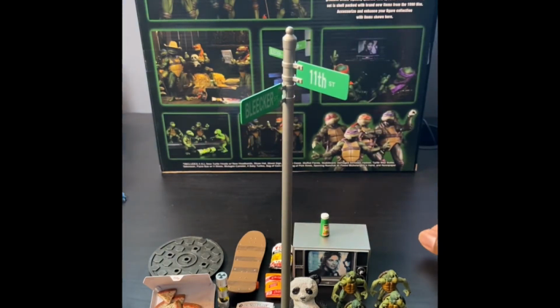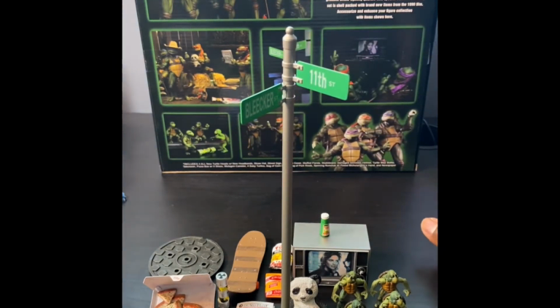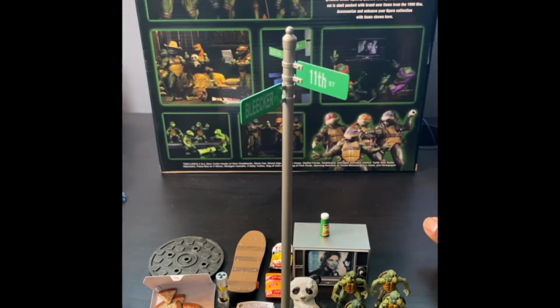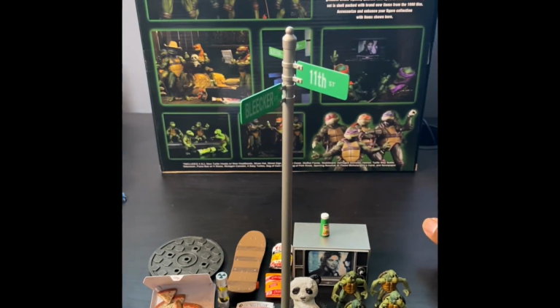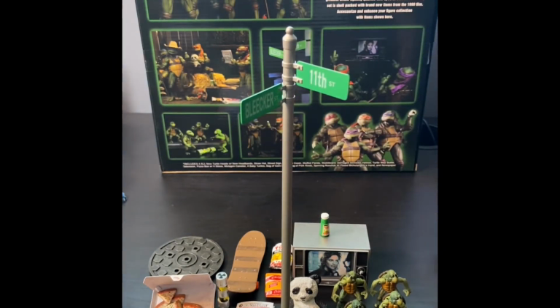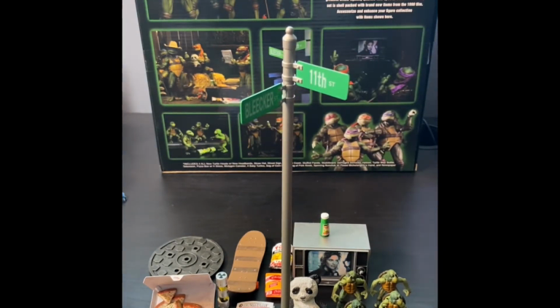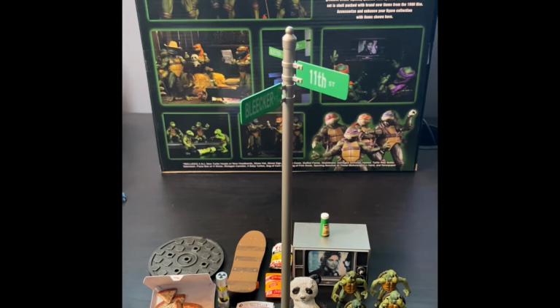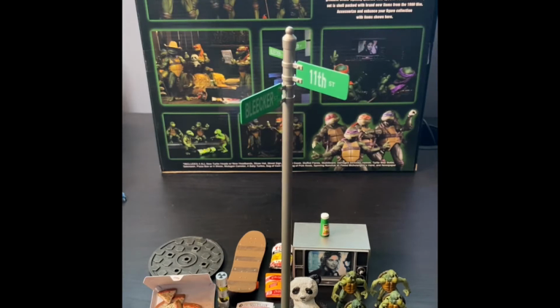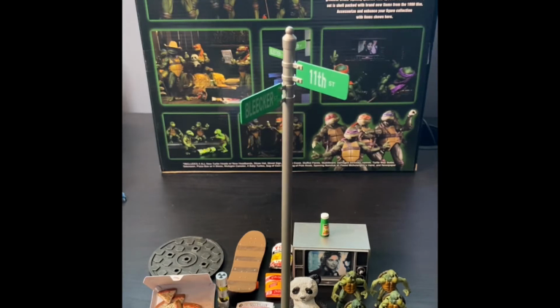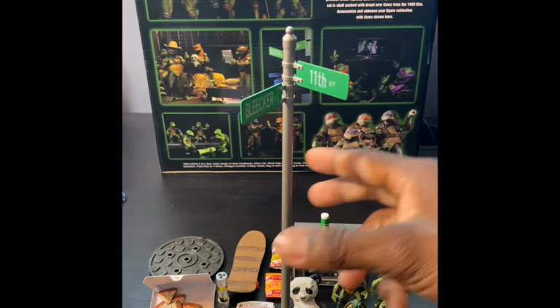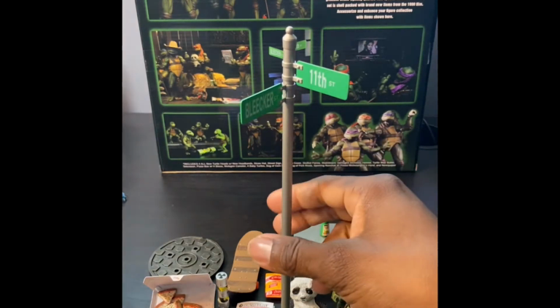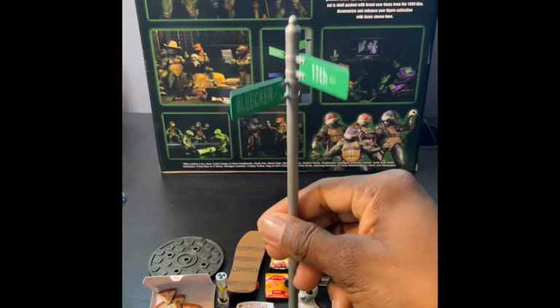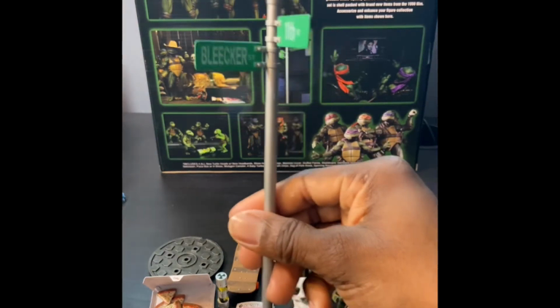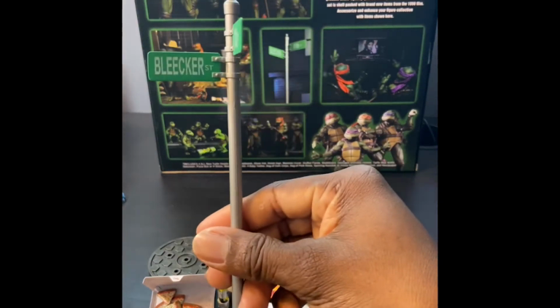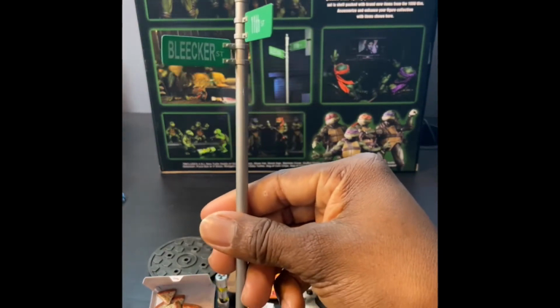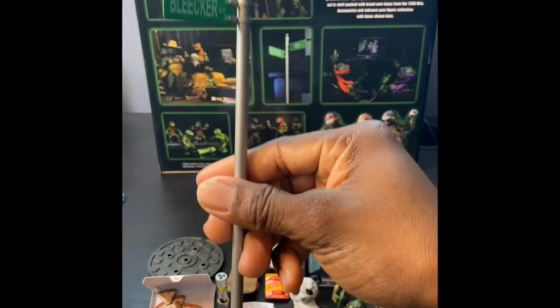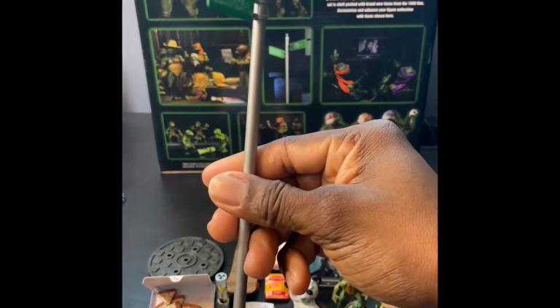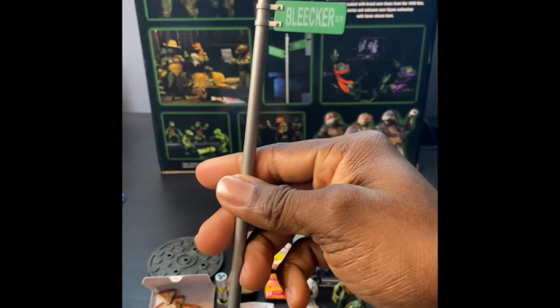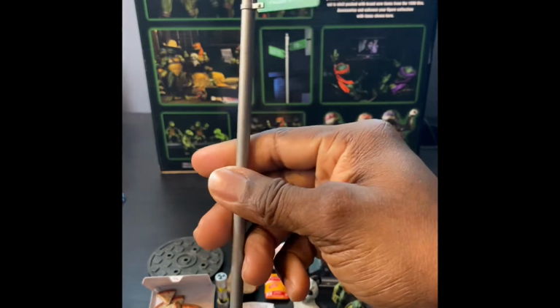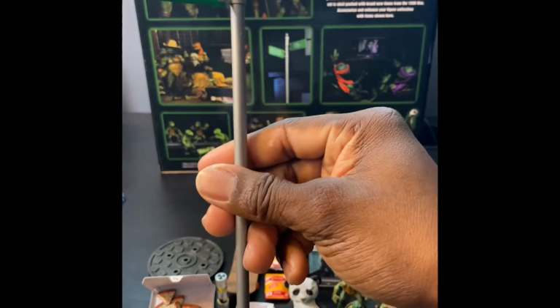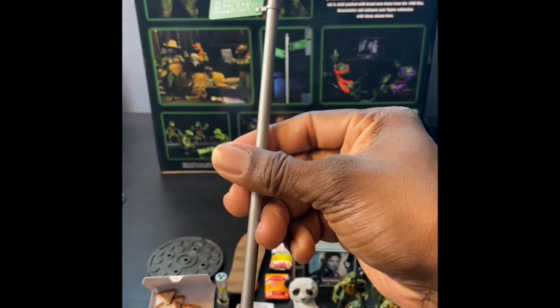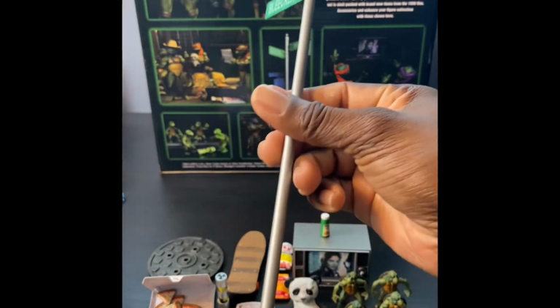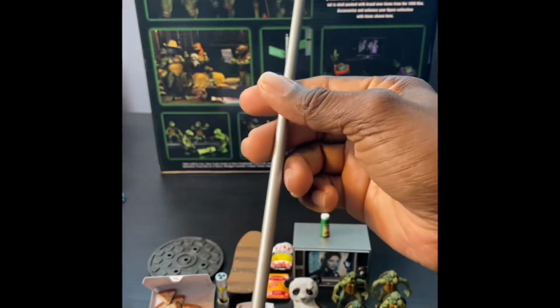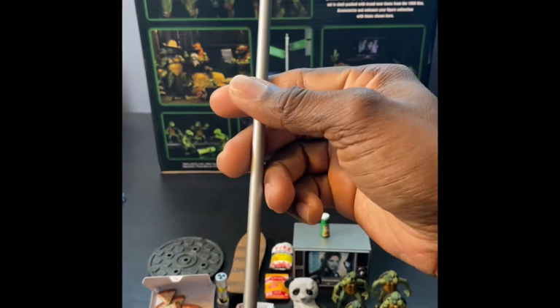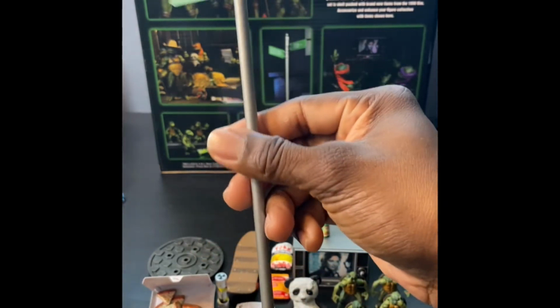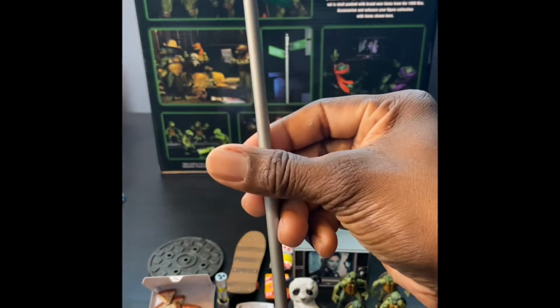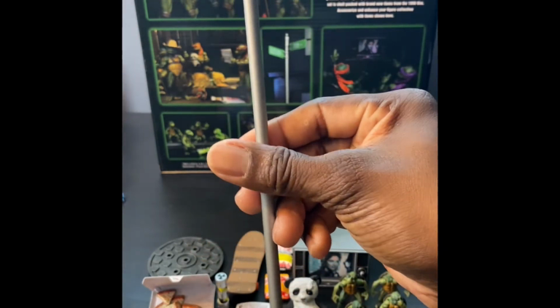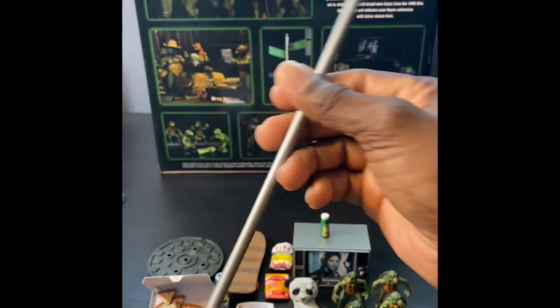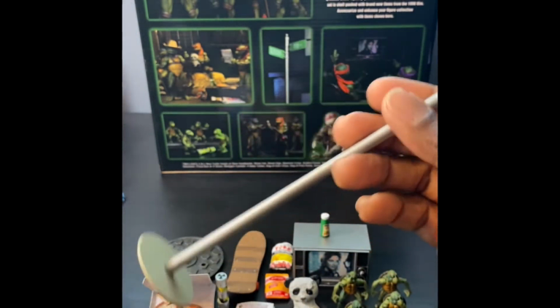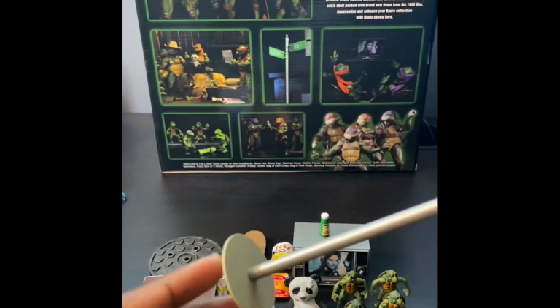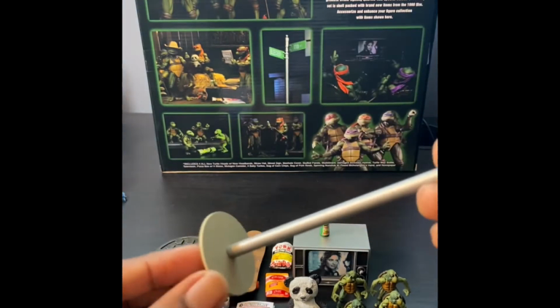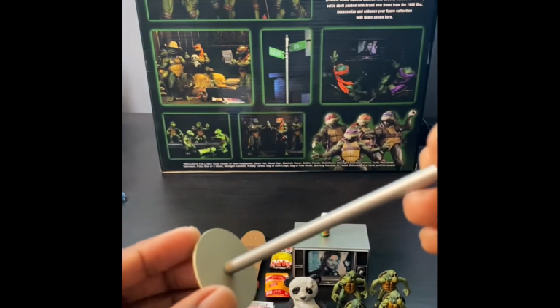Let's get into it. First we'll start off with the 11th Bleaker sign - this is only 9th Street, get it? That's pretty dope. It comes with this little base here.